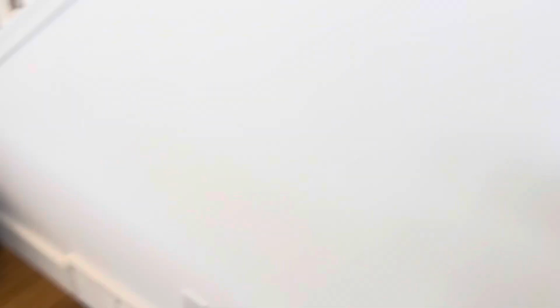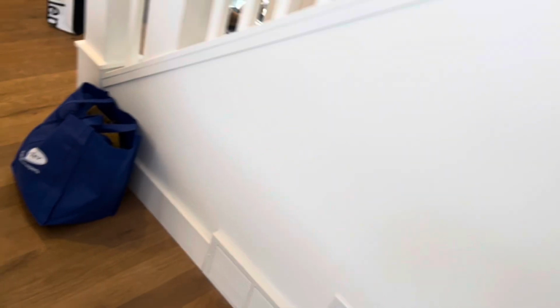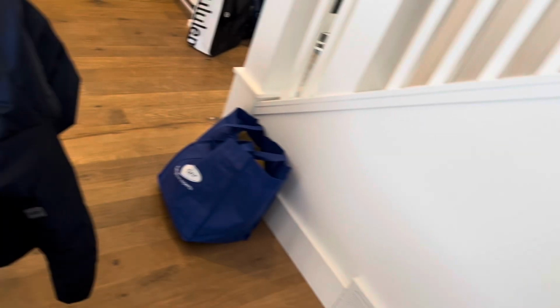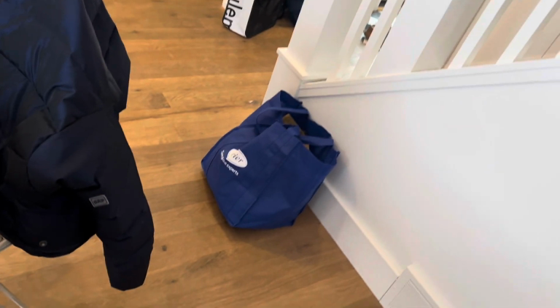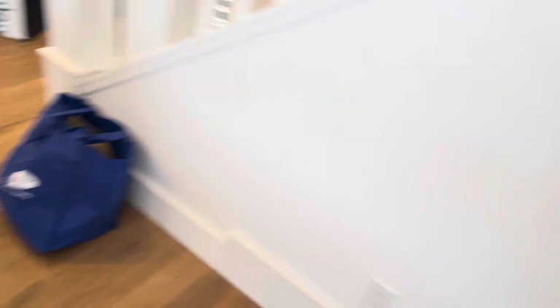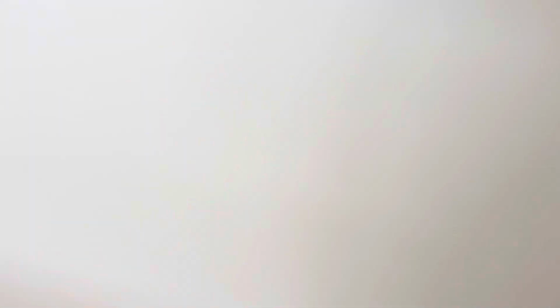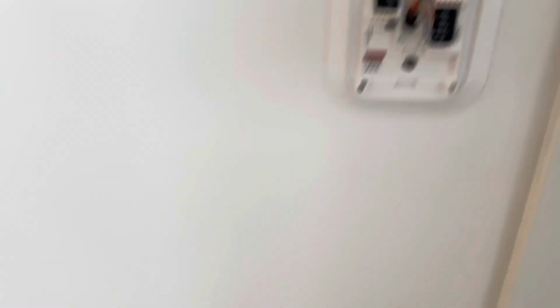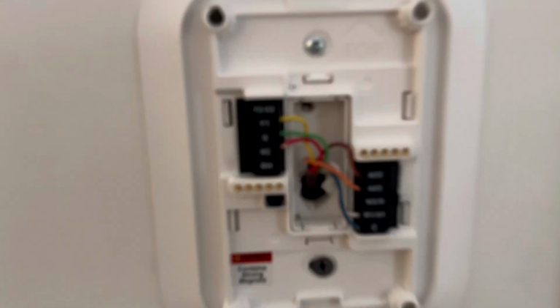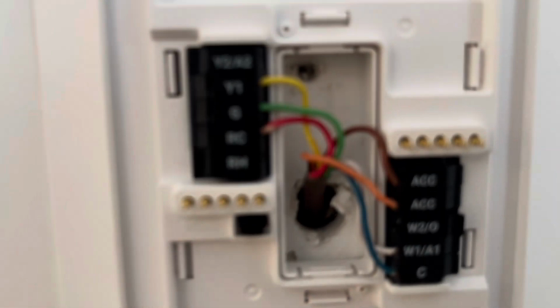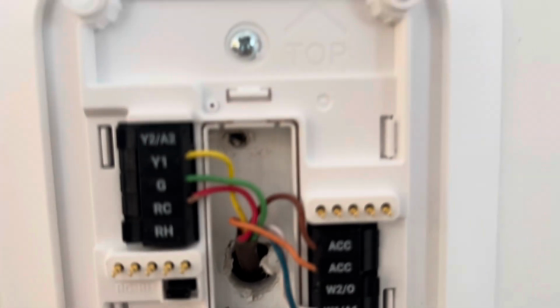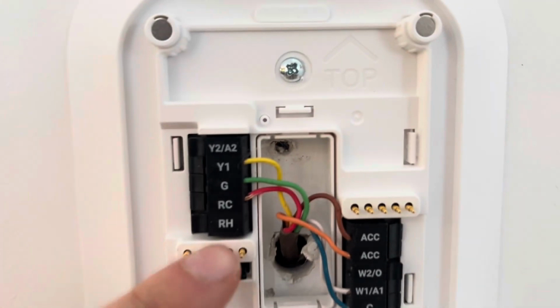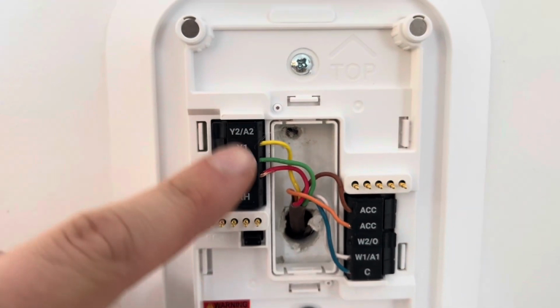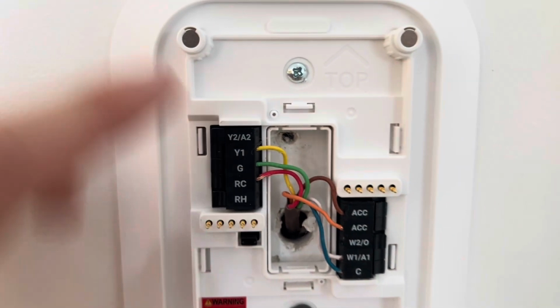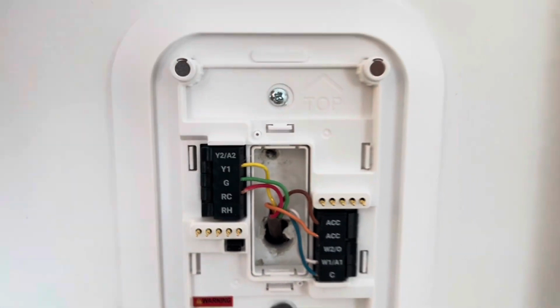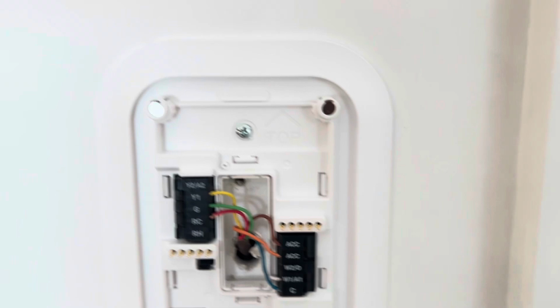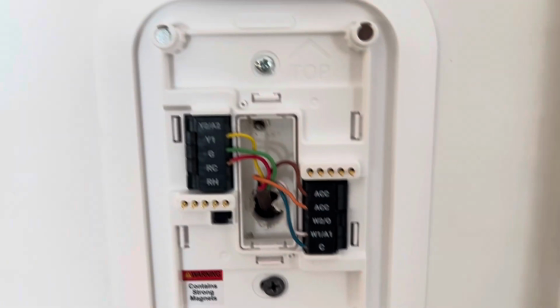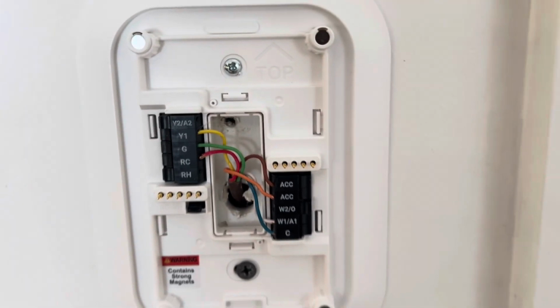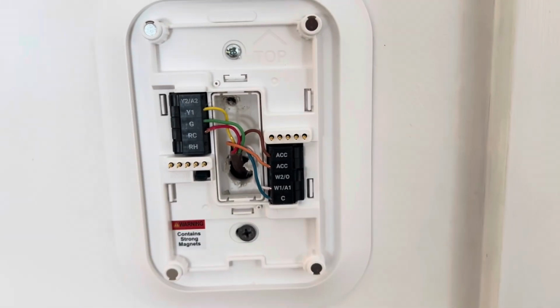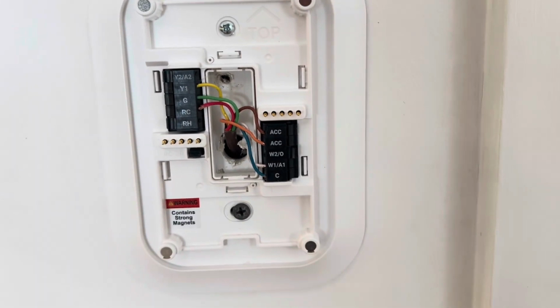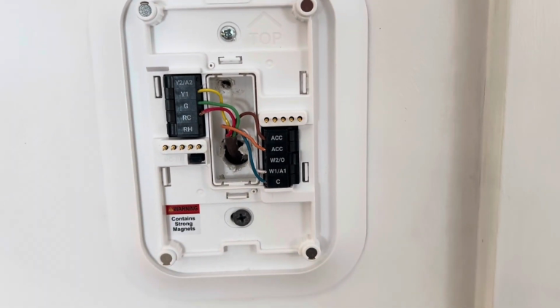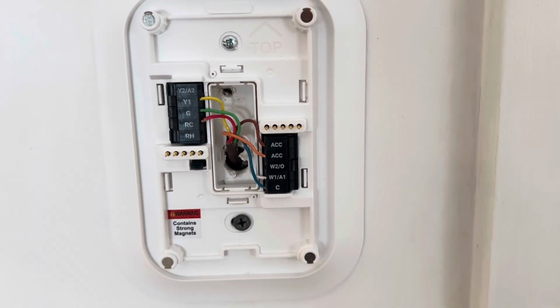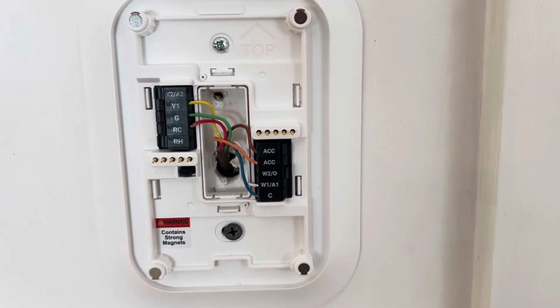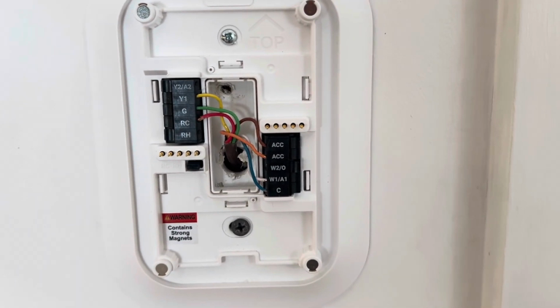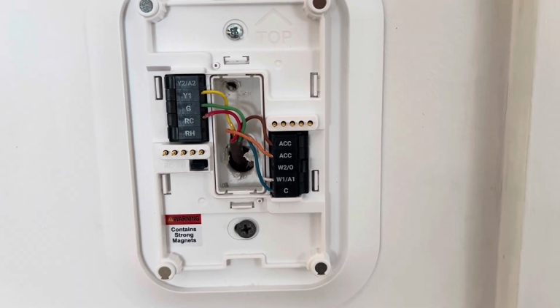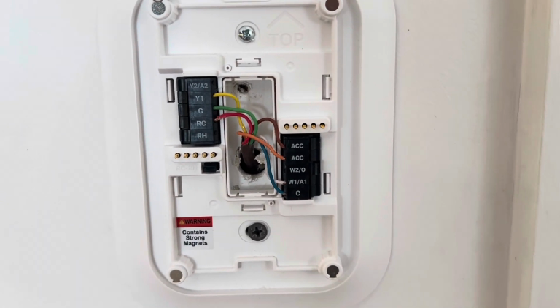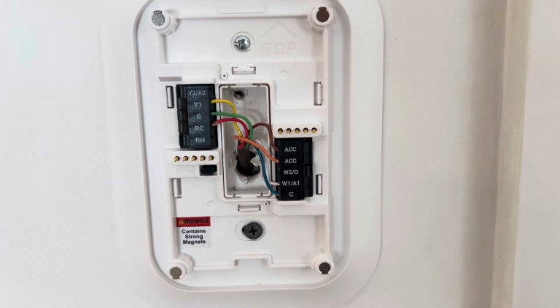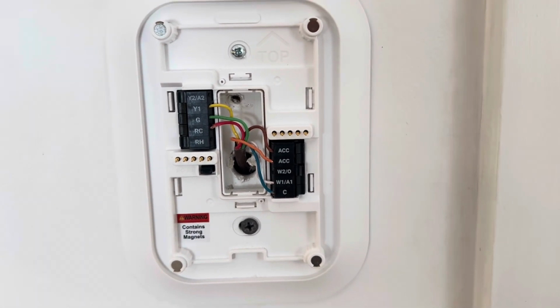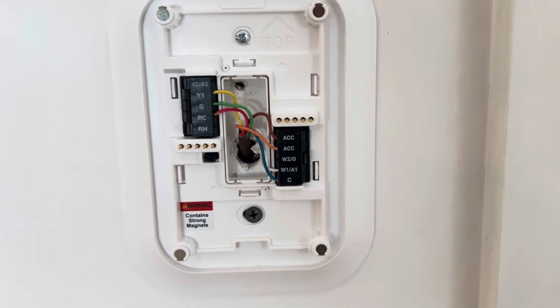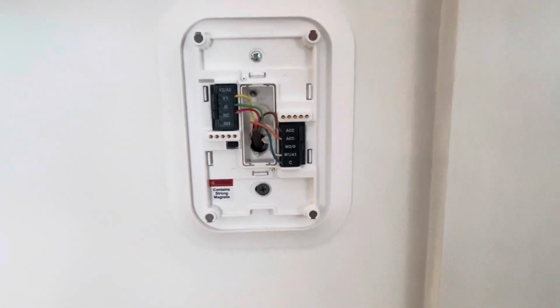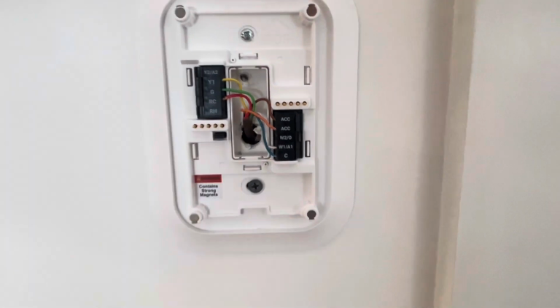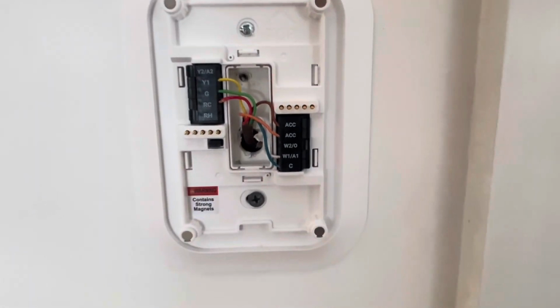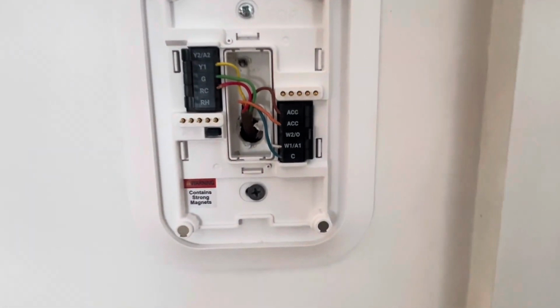As far as the wiring is concerned, standard wiring — this is hooked up to a Performance Series 2-stage, but there's no W2 because the board is controlling that on the furnace.